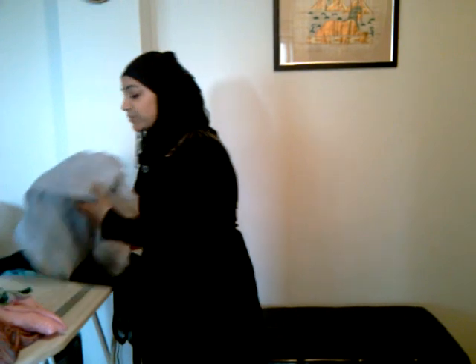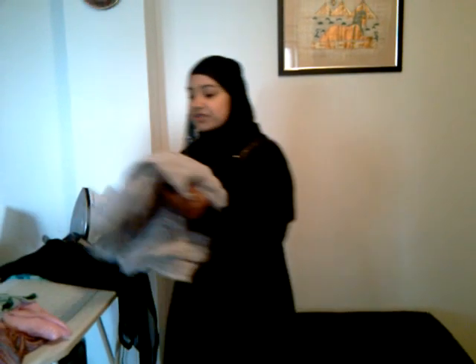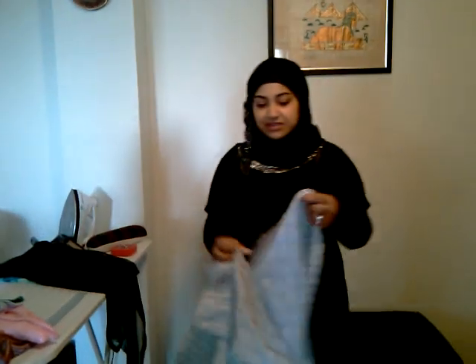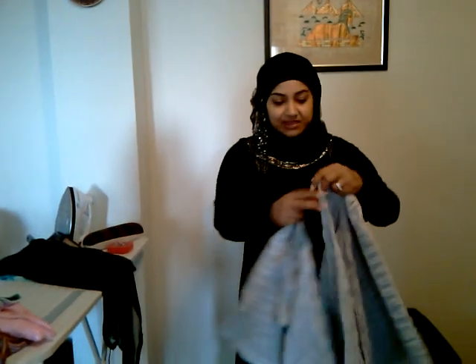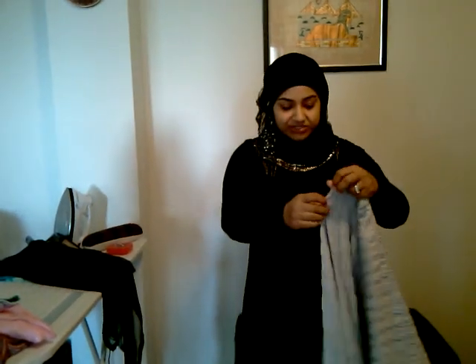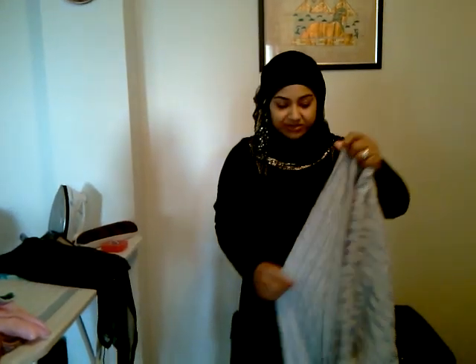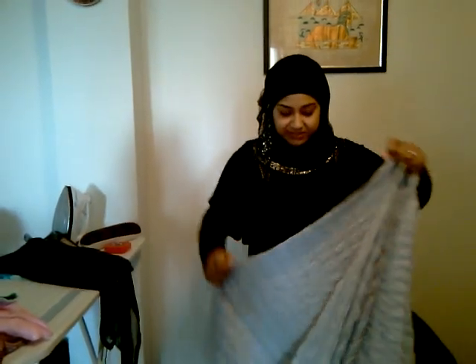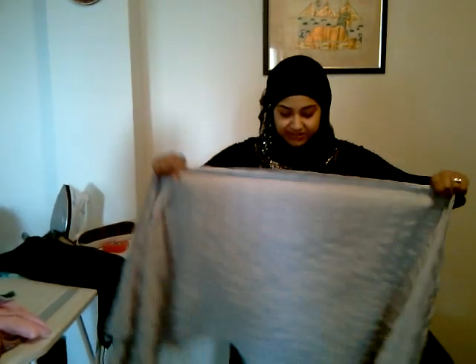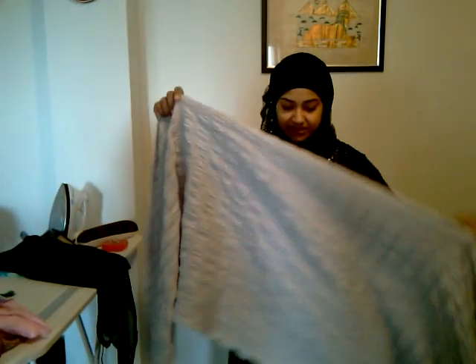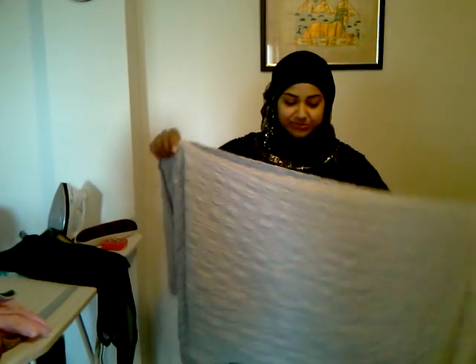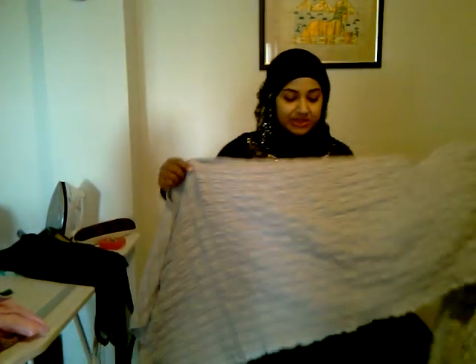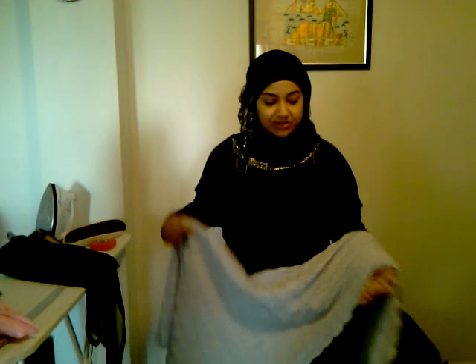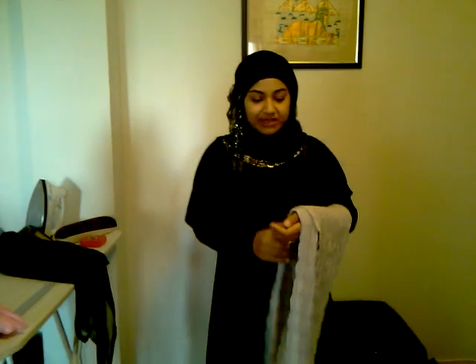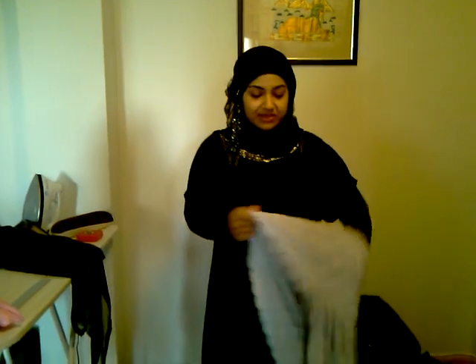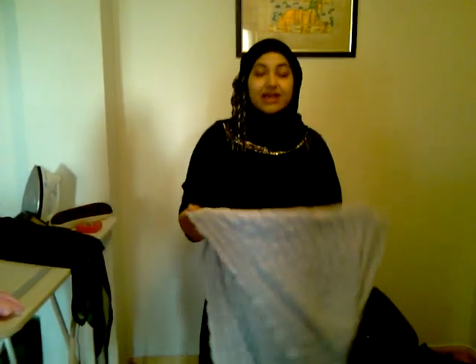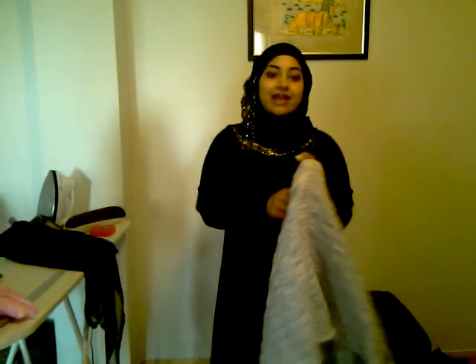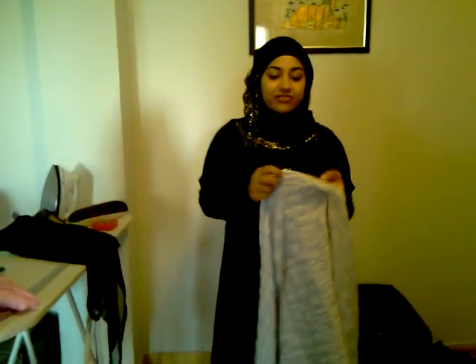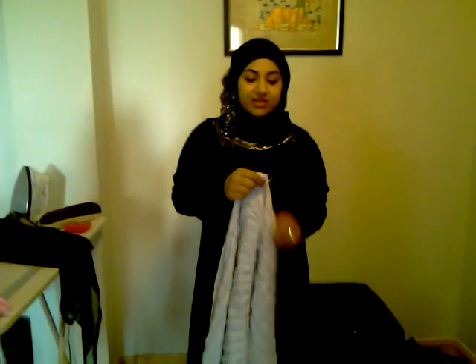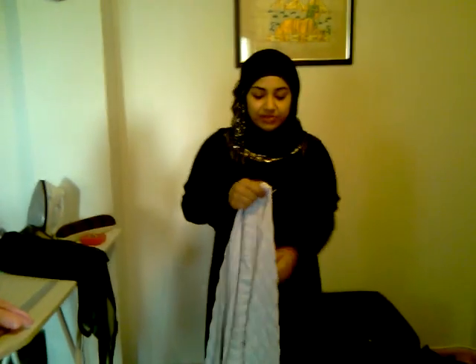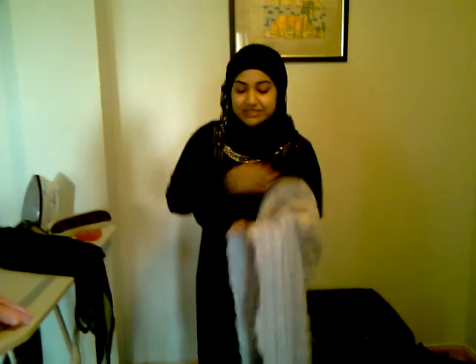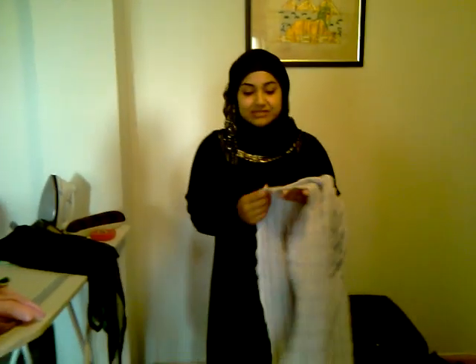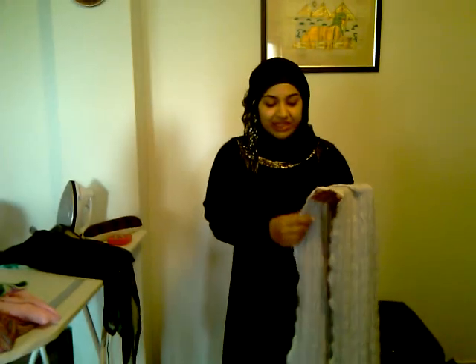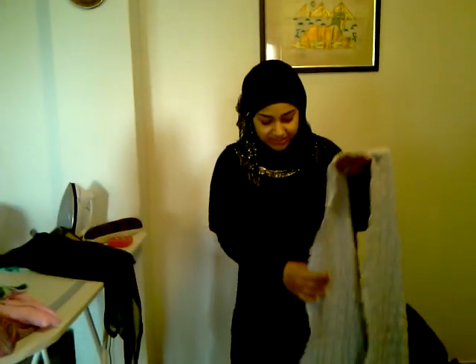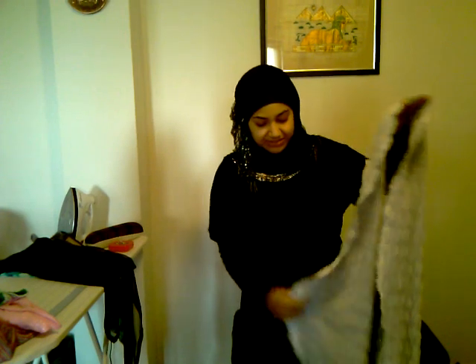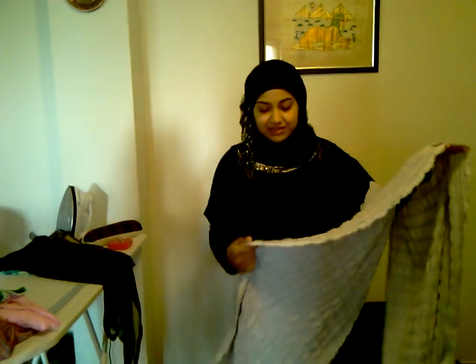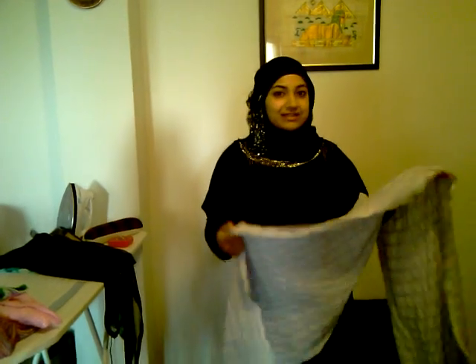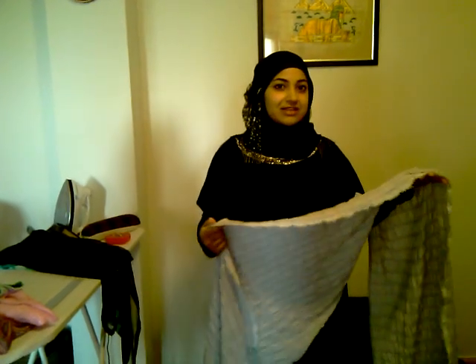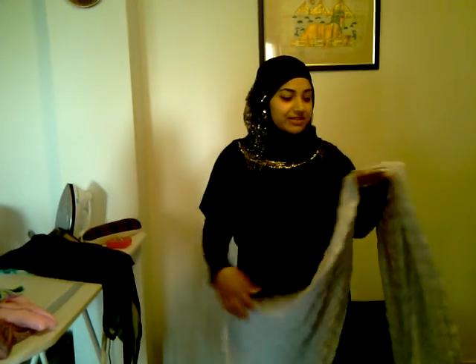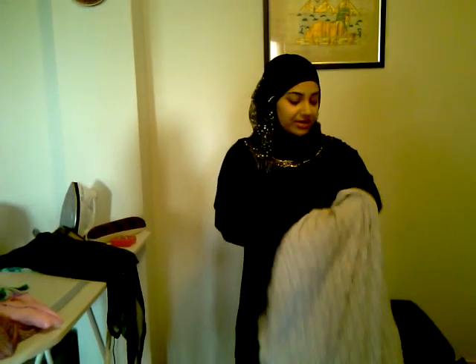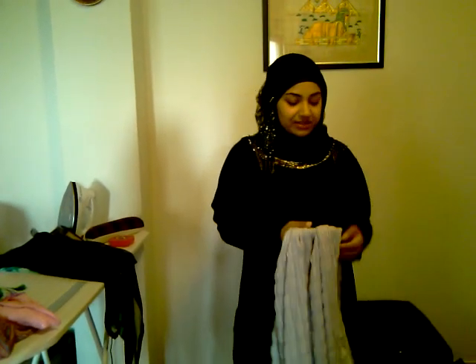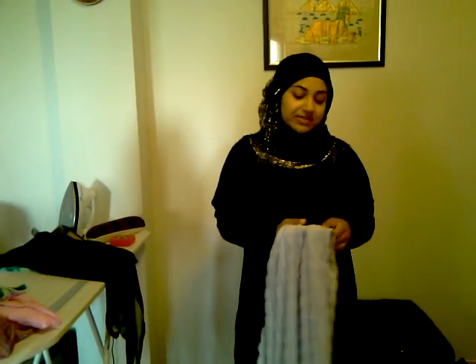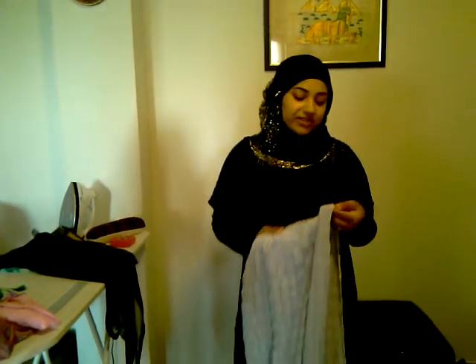This one — I bought two yards of this and it was really wide, so I cut it in half. This is the raw edge; I like it like that, so I left it raw. And then this end I finished.